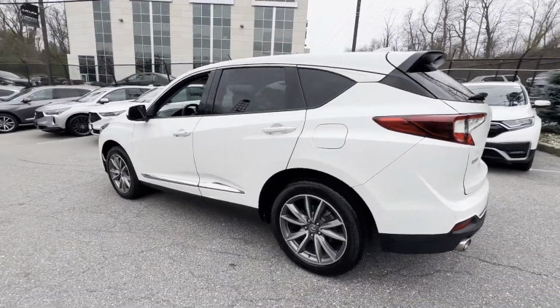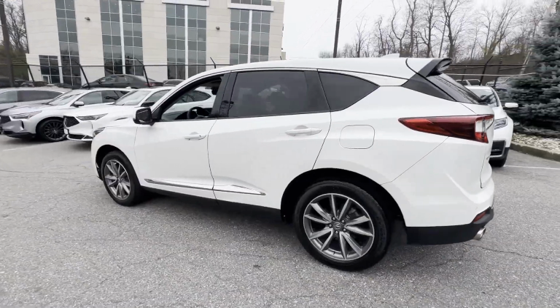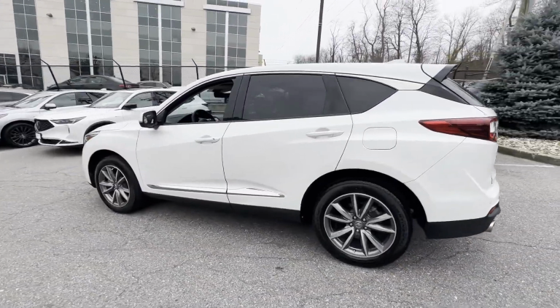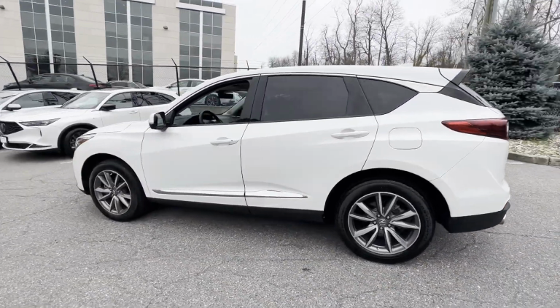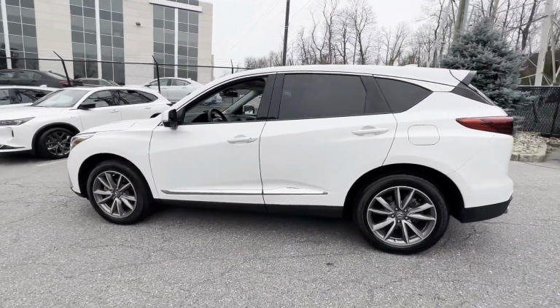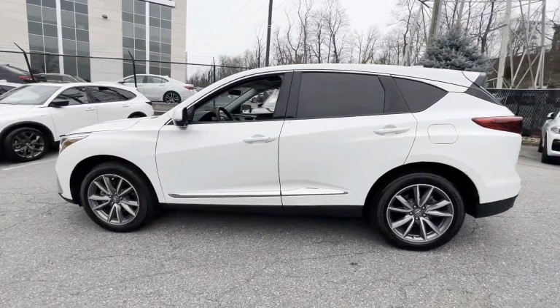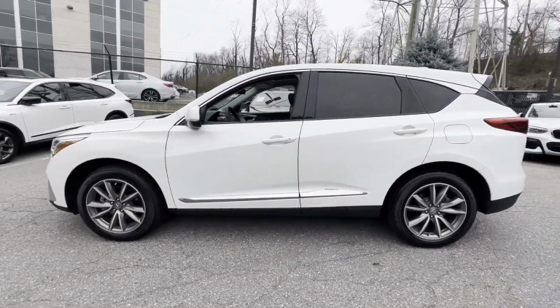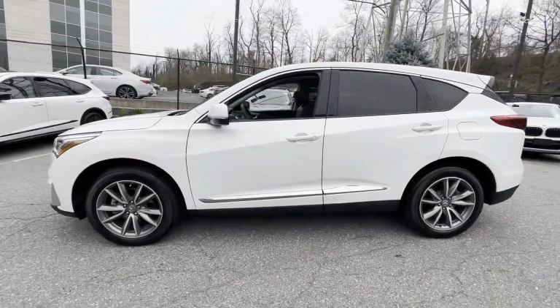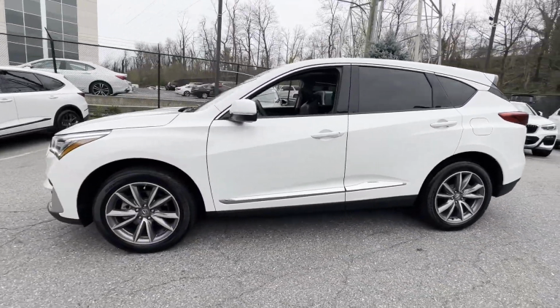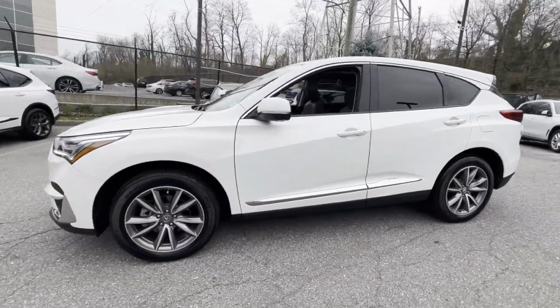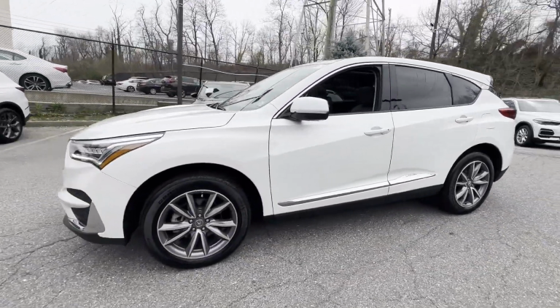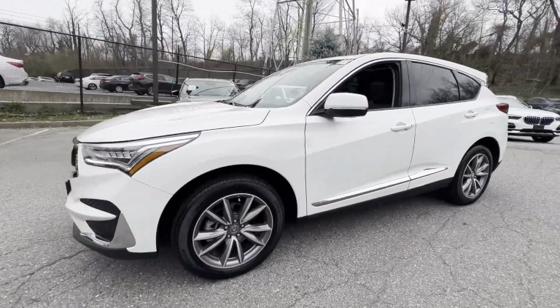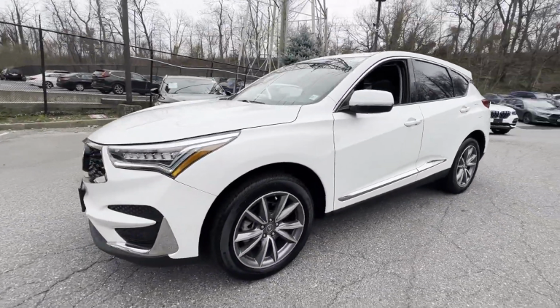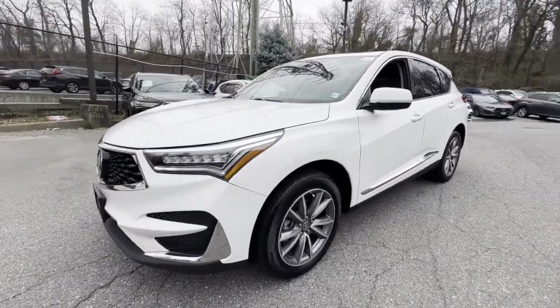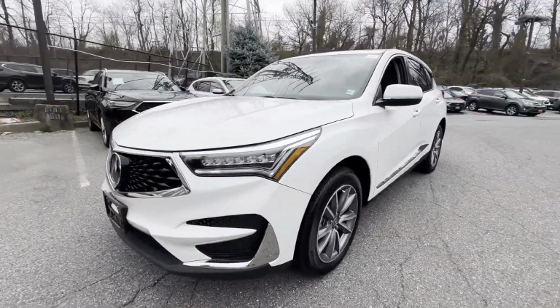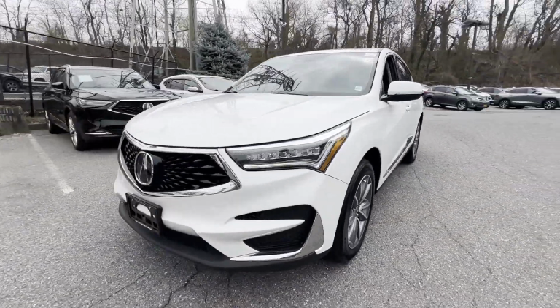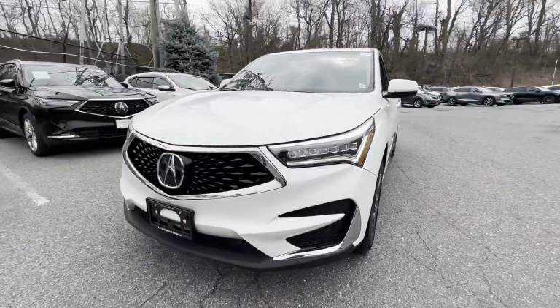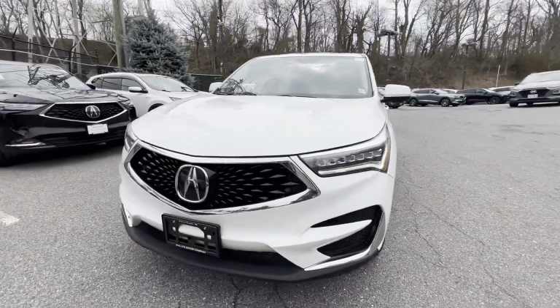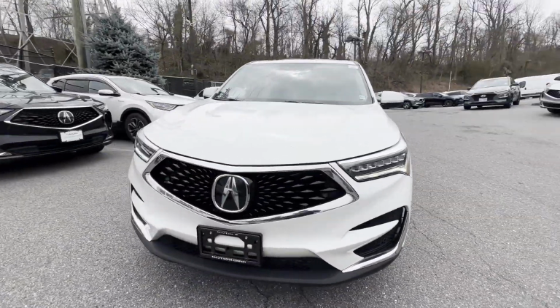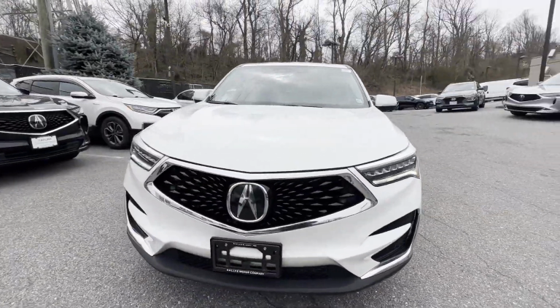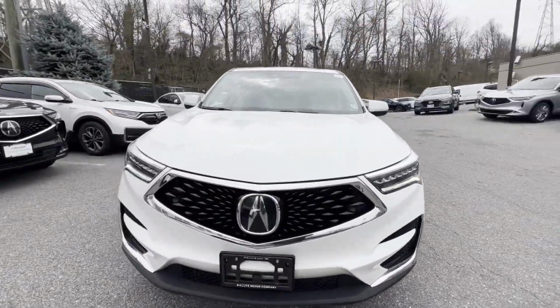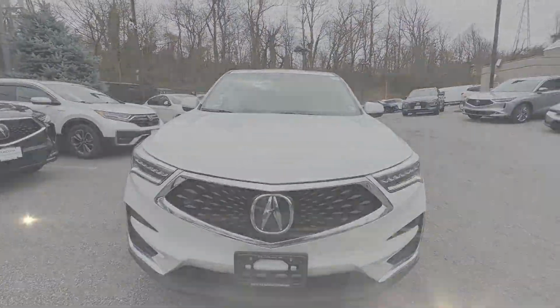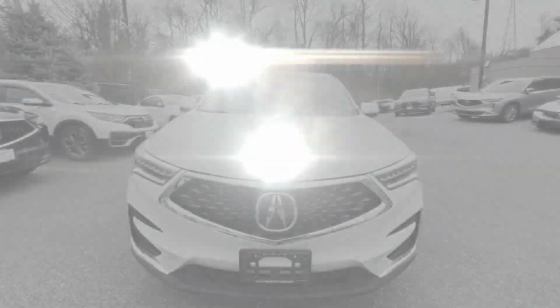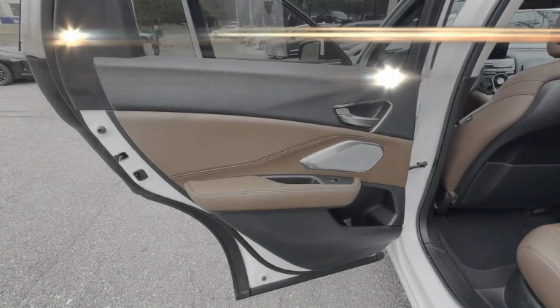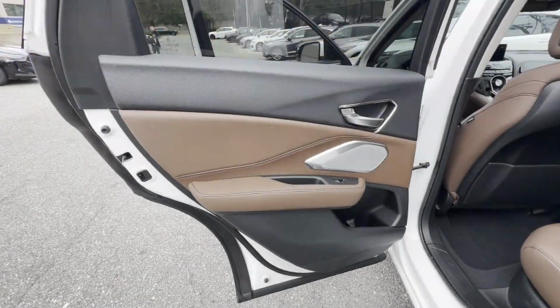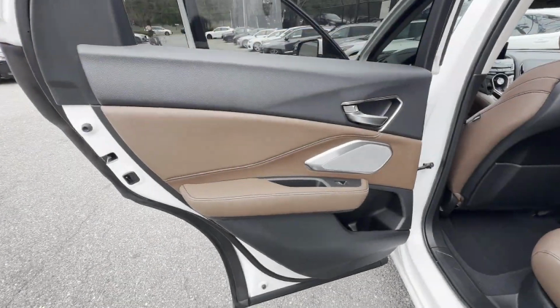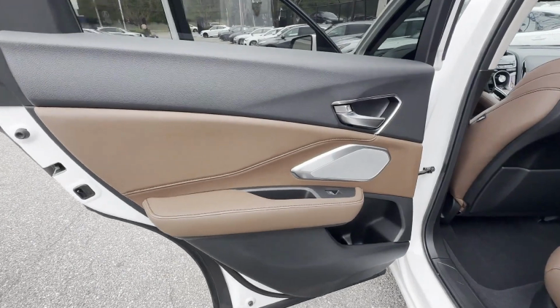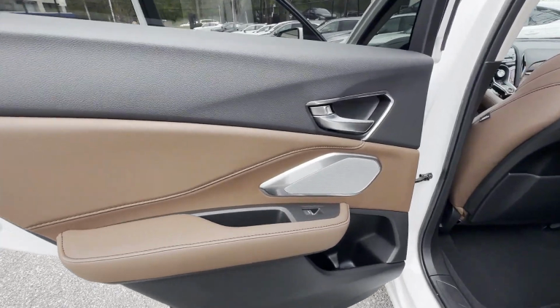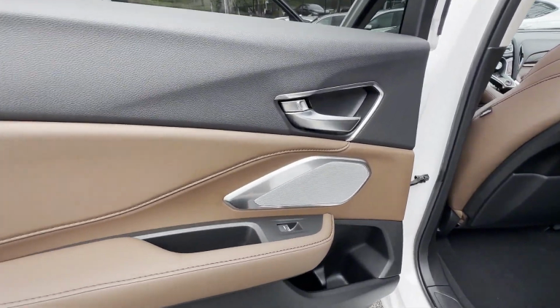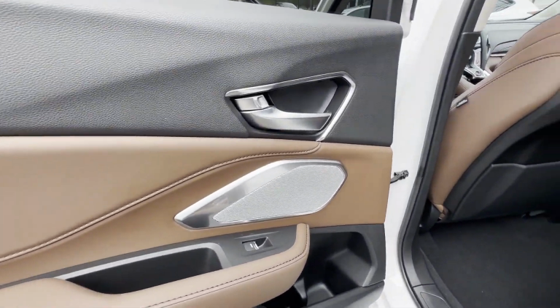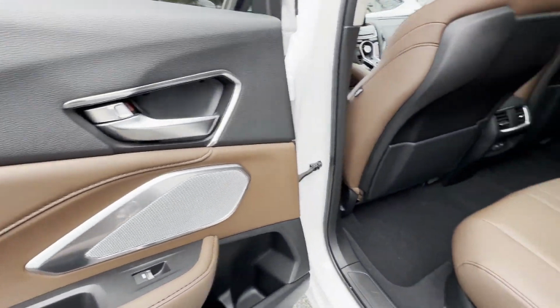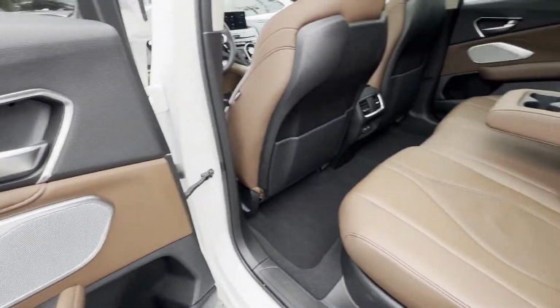Cross traffic alert. Lane keeping assist. Side view mirrors with turn signals. Lane departure warning. Wi-Fi hotspot. Satellite radio. Navigation. Premium sound system.